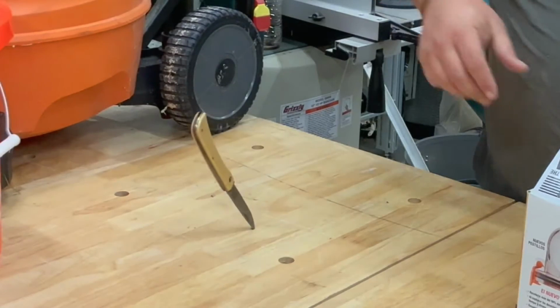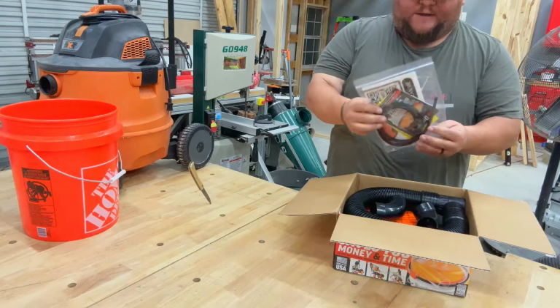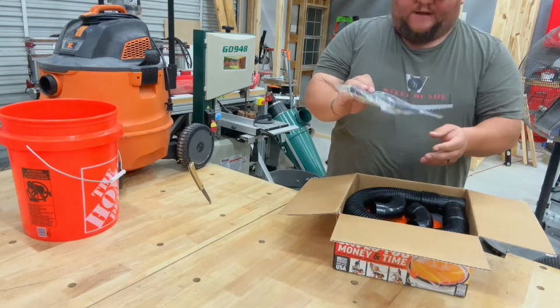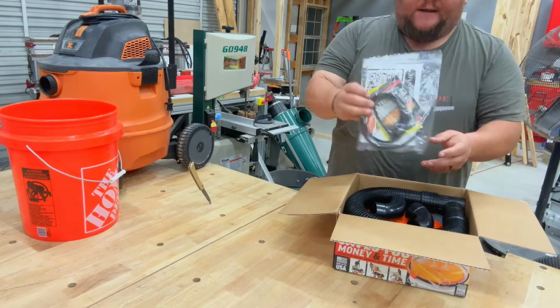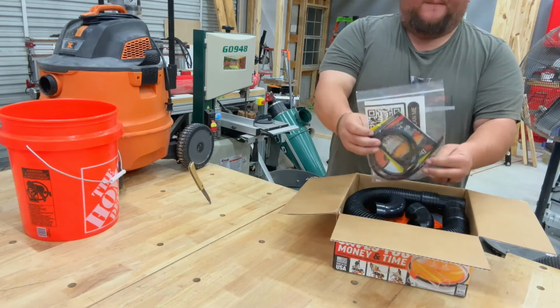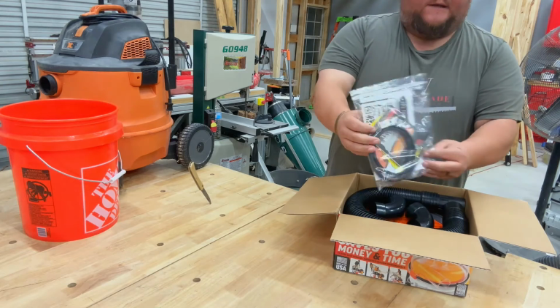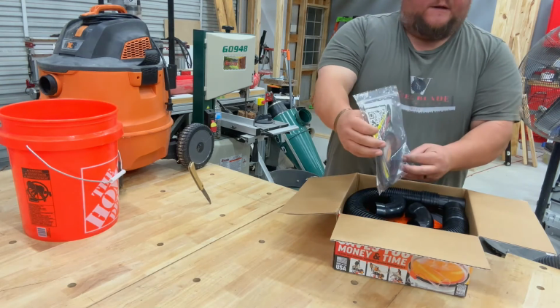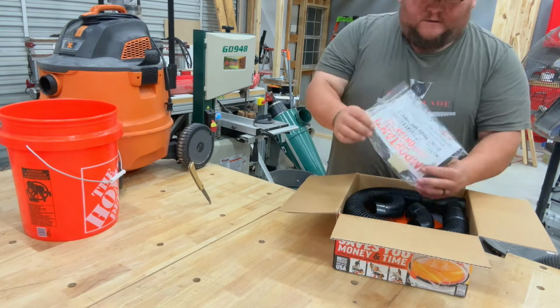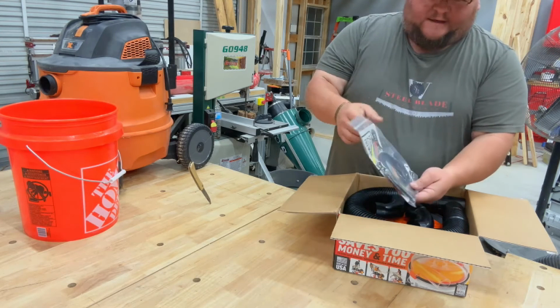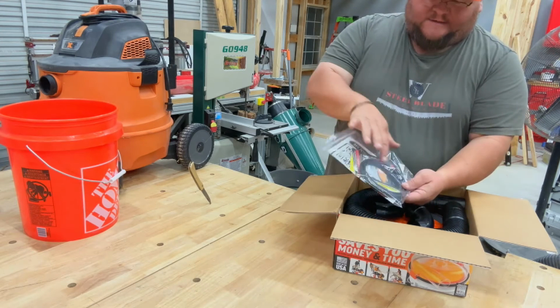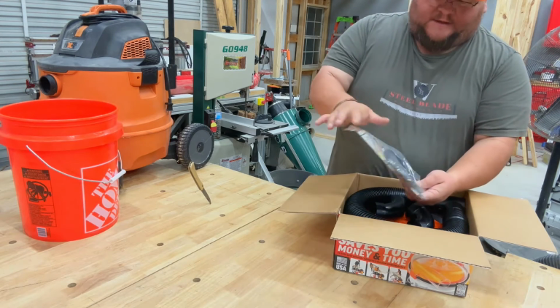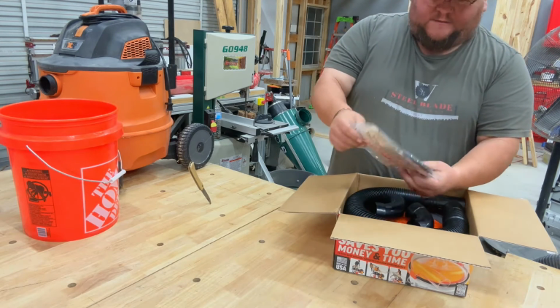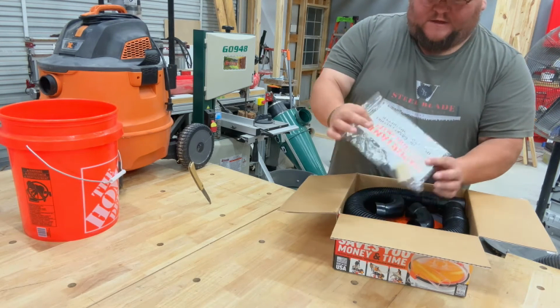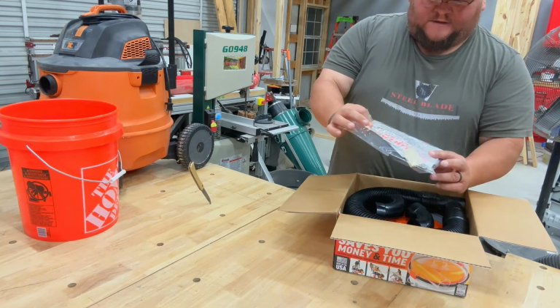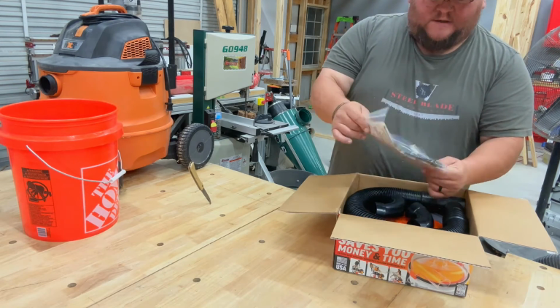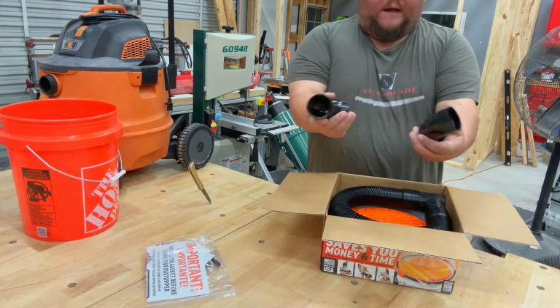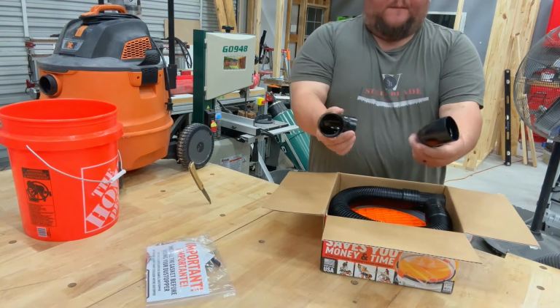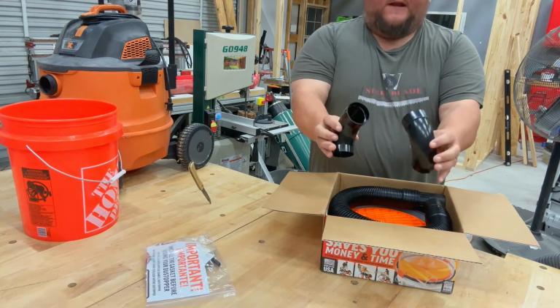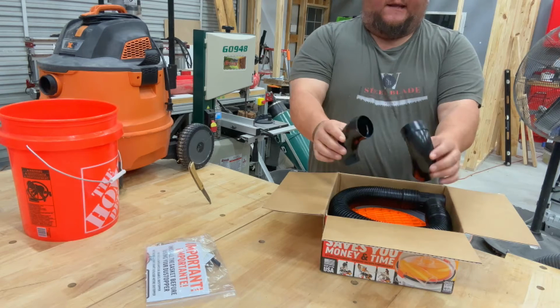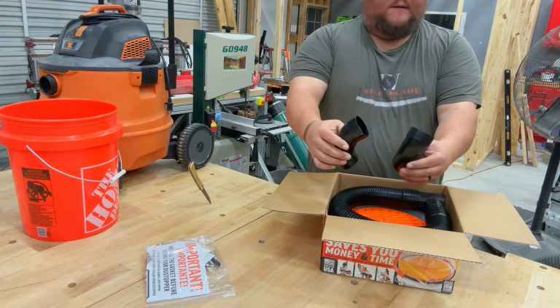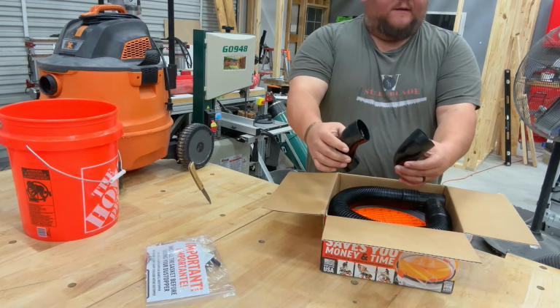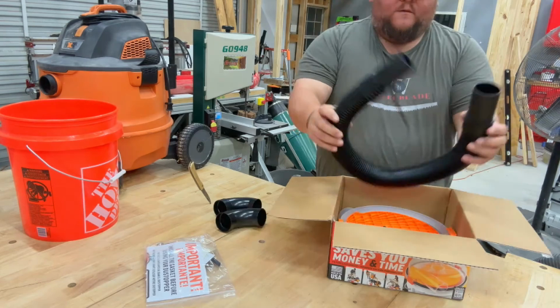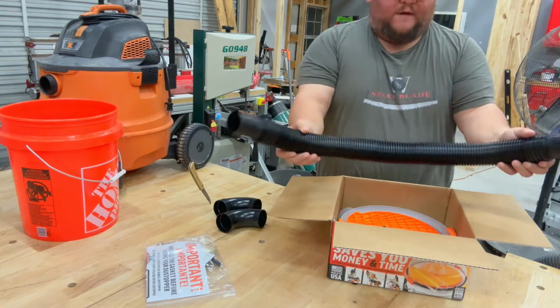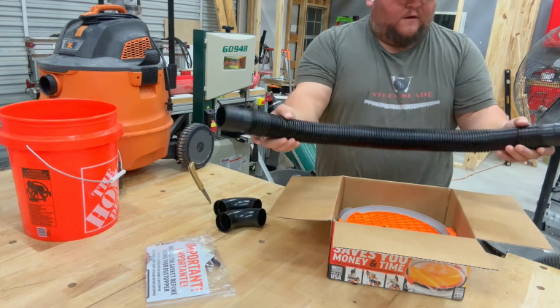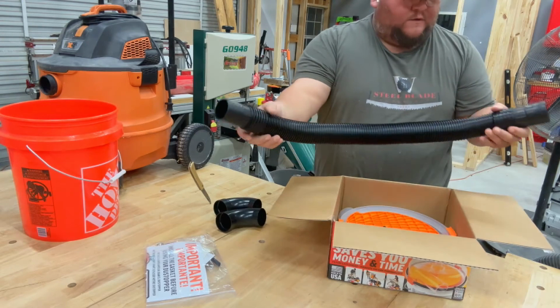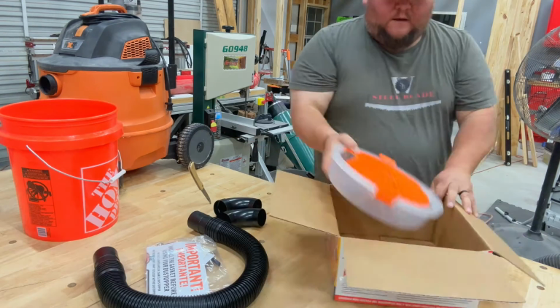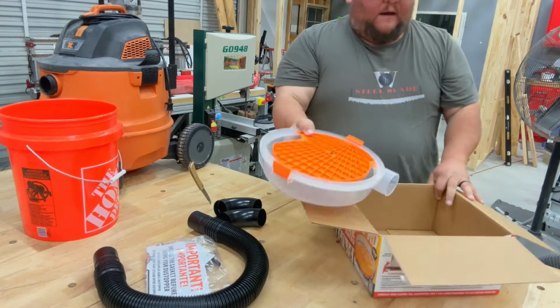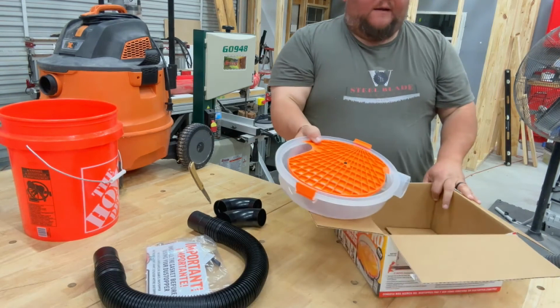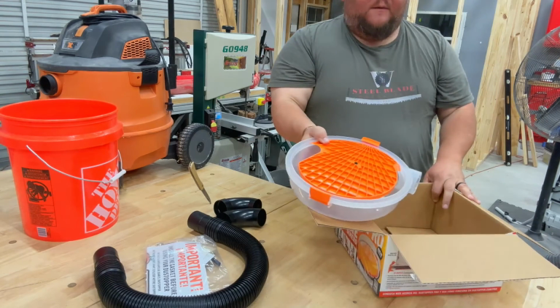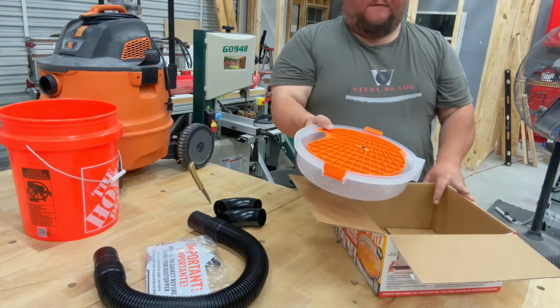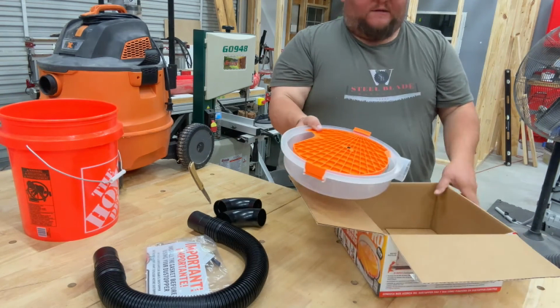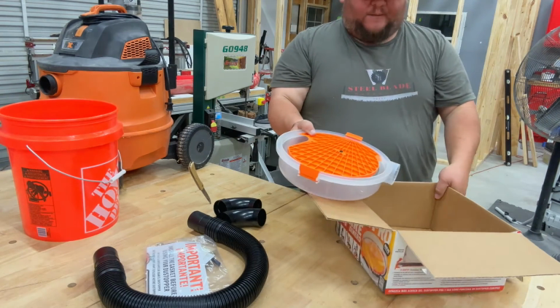We have a package with a seal and instructions, a couple of 90-degree fittings, a hose, and the Dust Stopper itself.